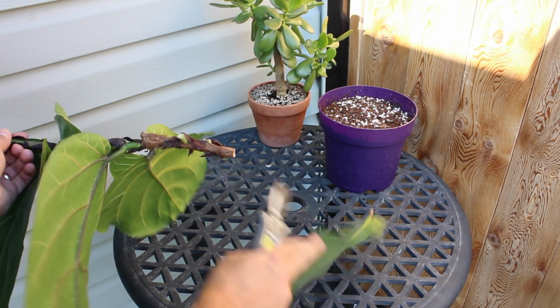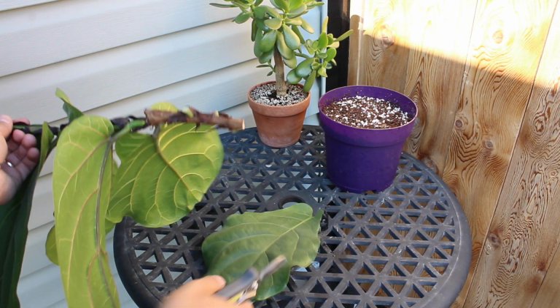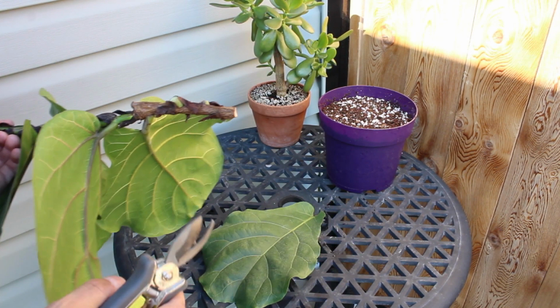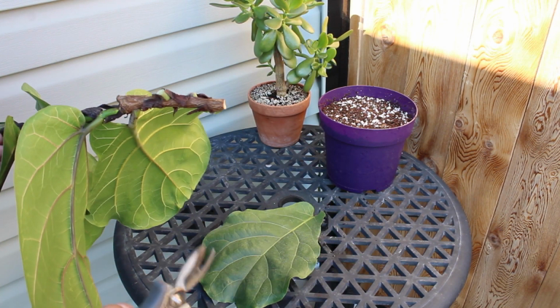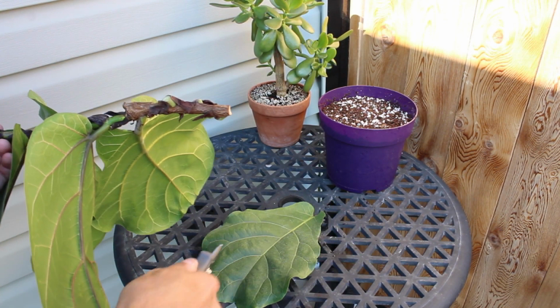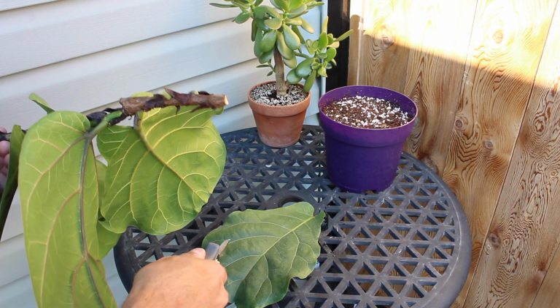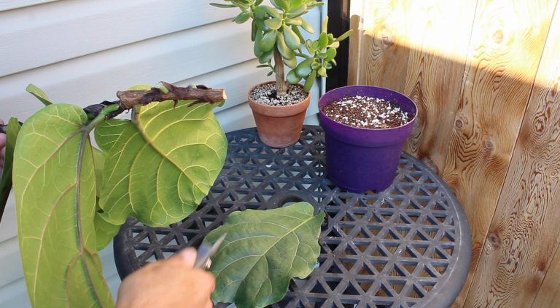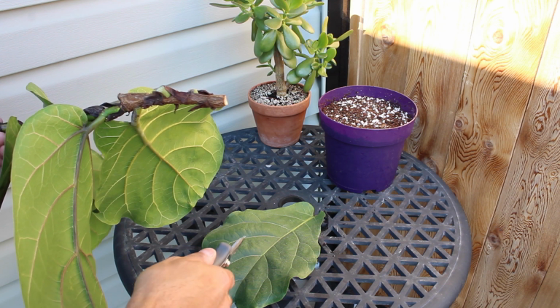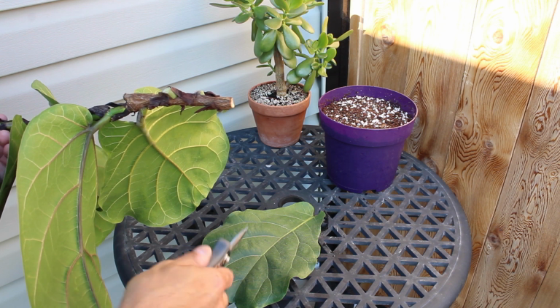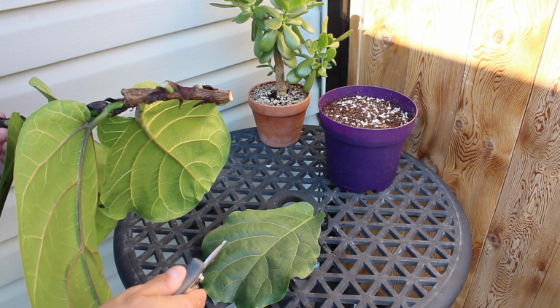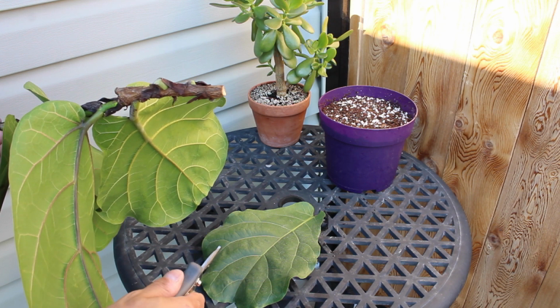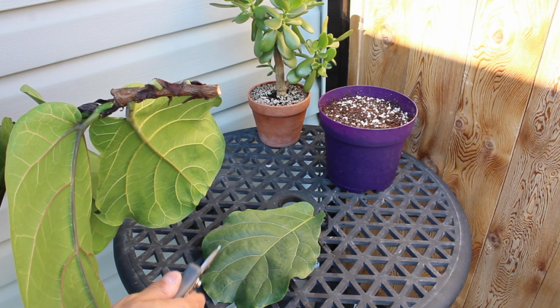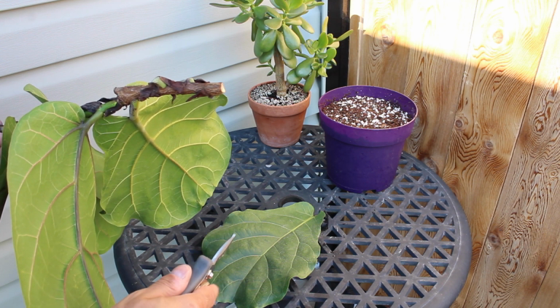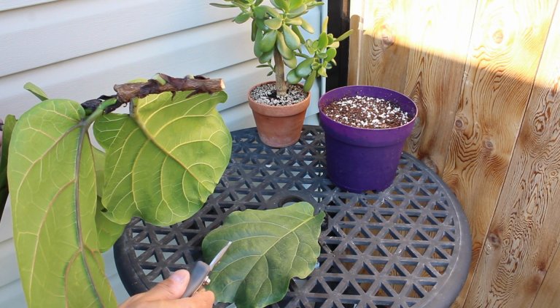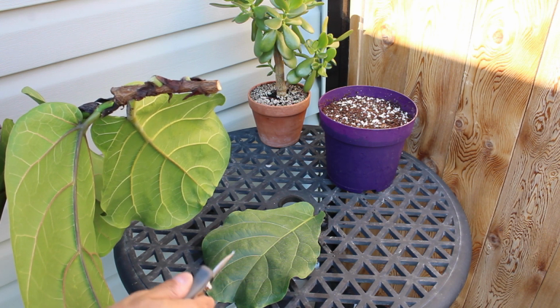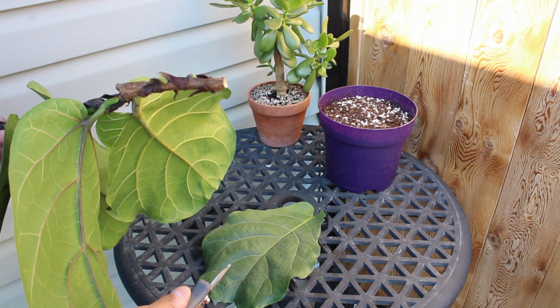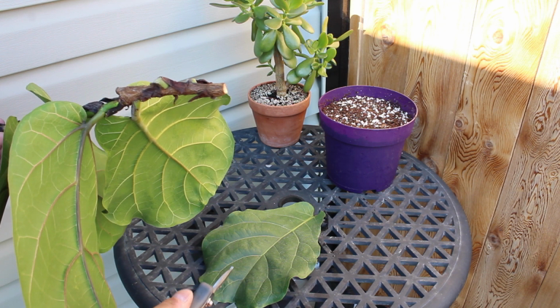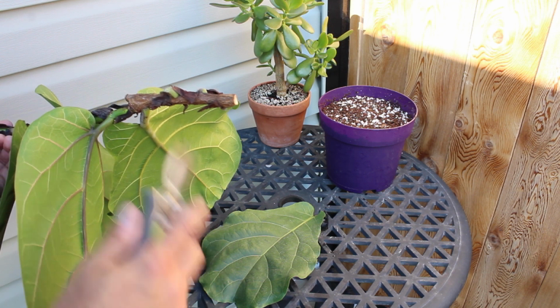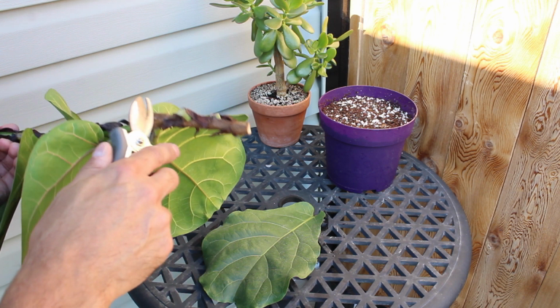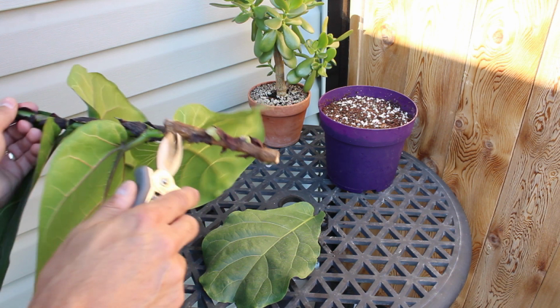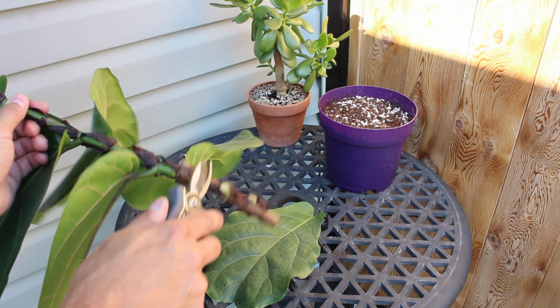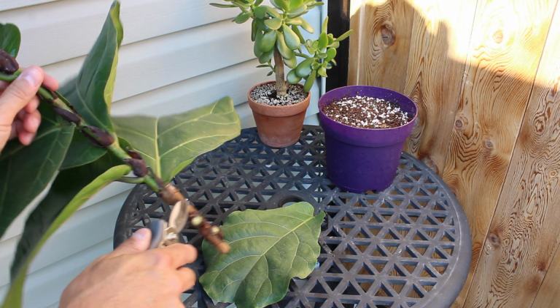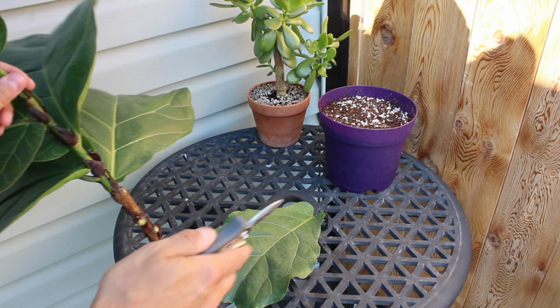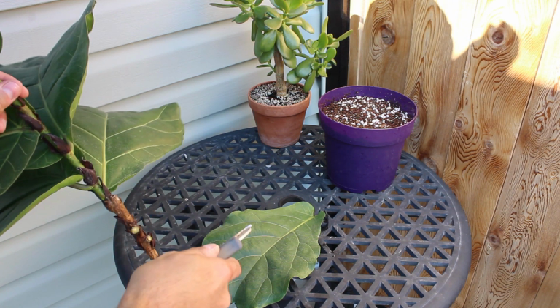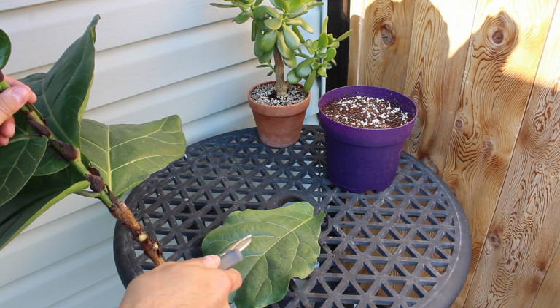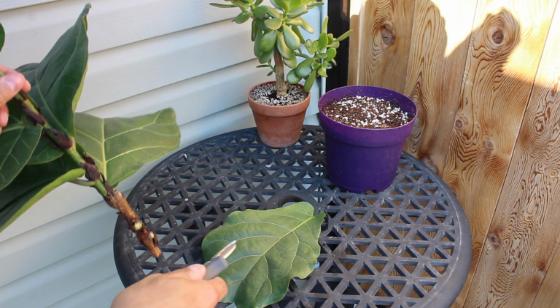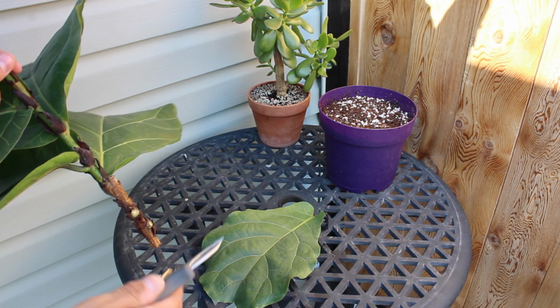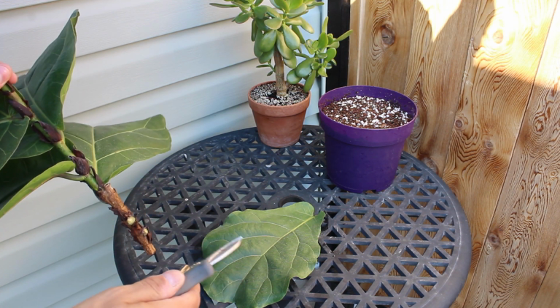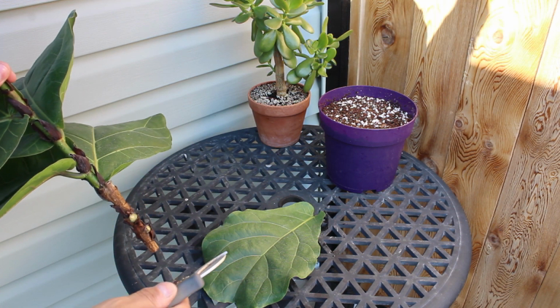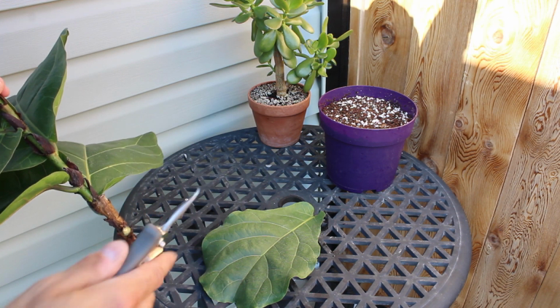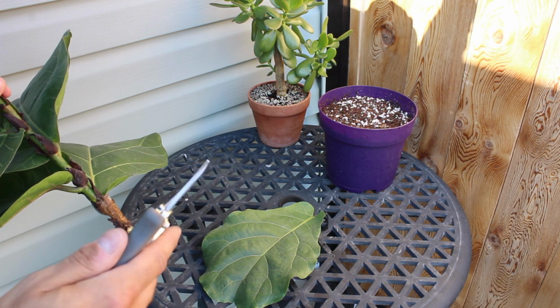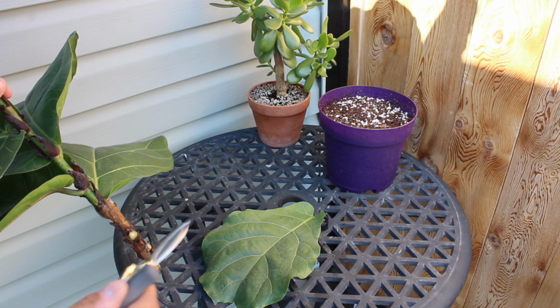Now there are lots of videos out there of people trying to root these from individual leaves, but sorry to break it to you folks — you can't actually grow a fiddle leaf fig plant from an individual leaf. It will grow roots, but it won't grow a plant.